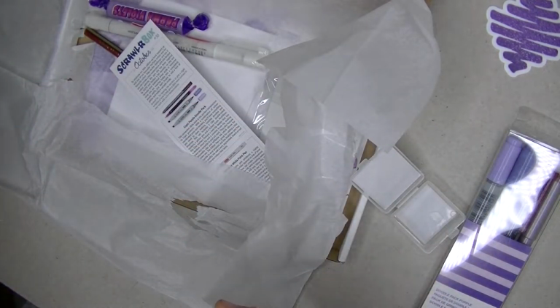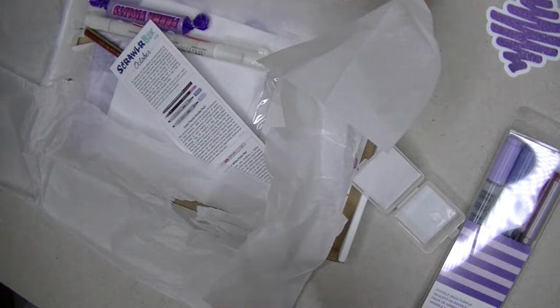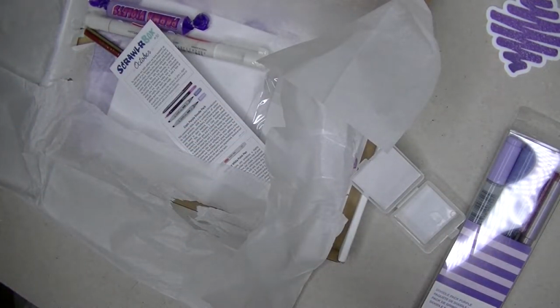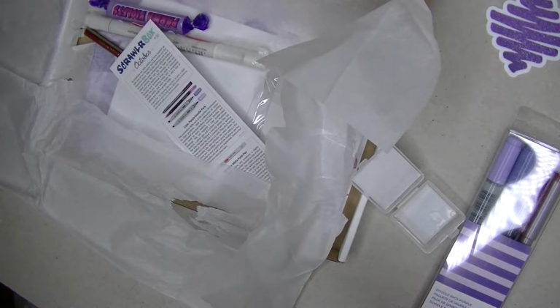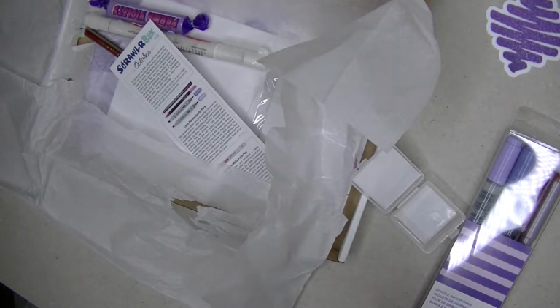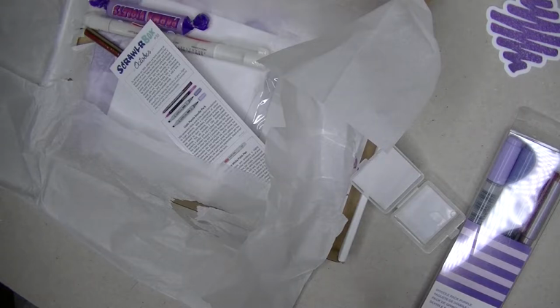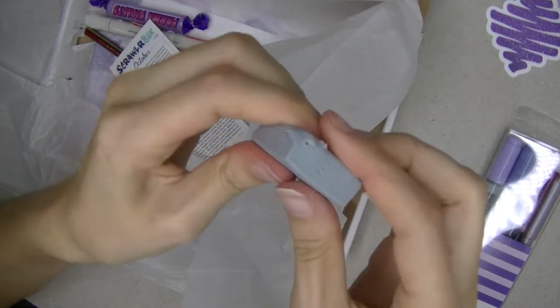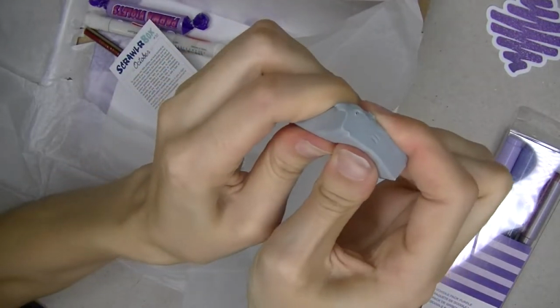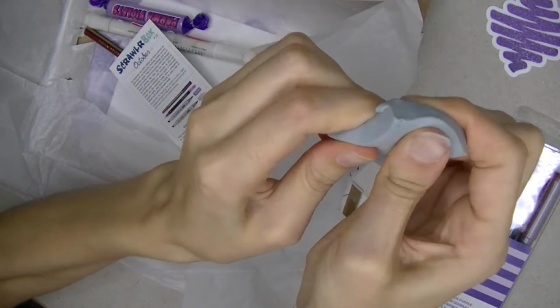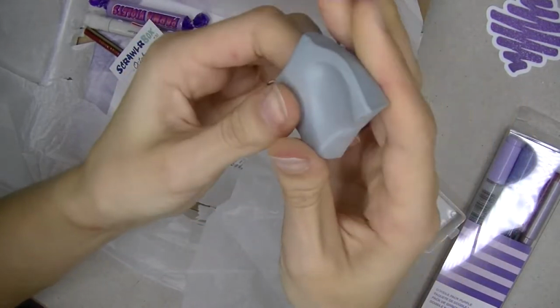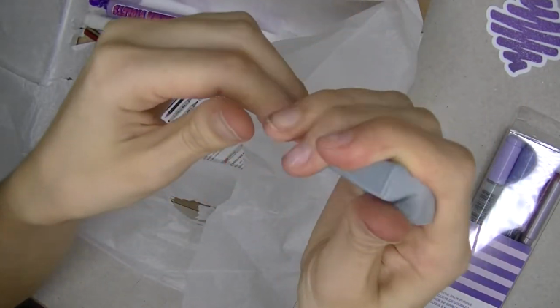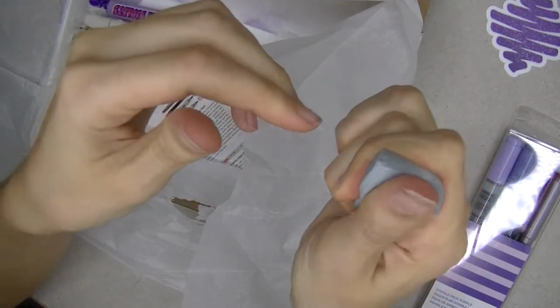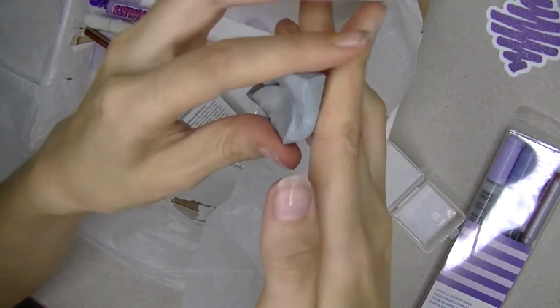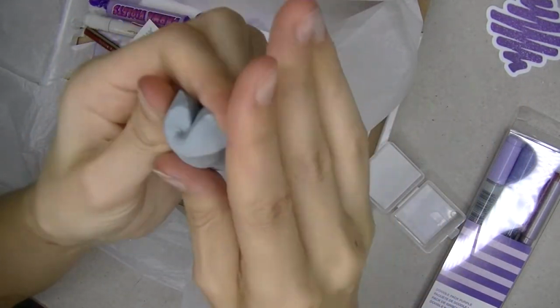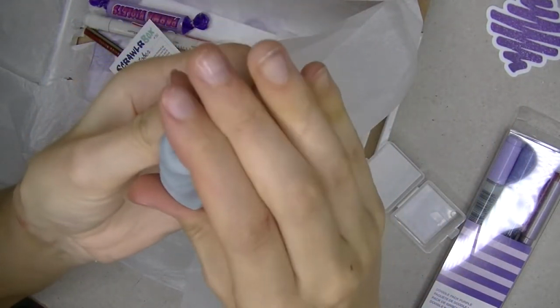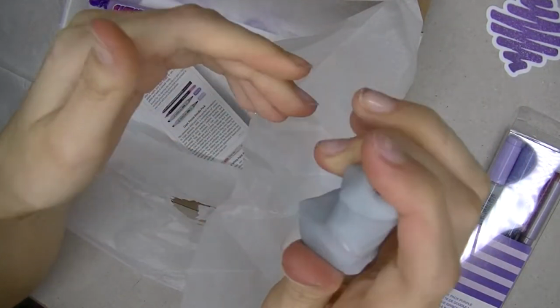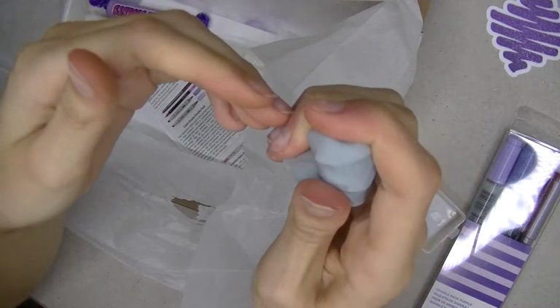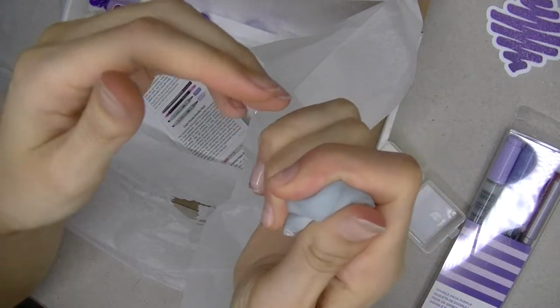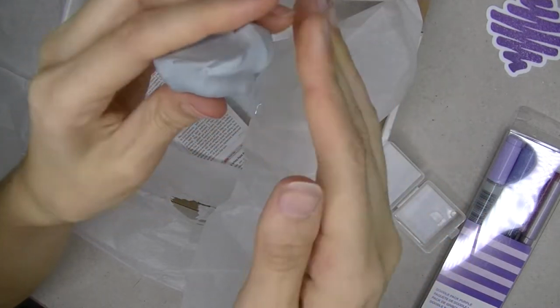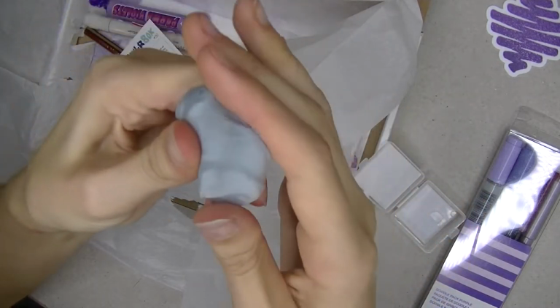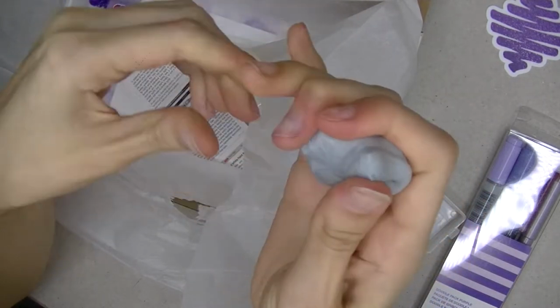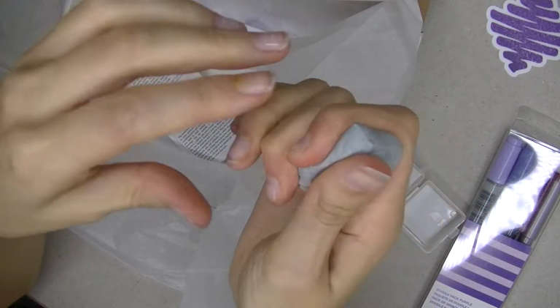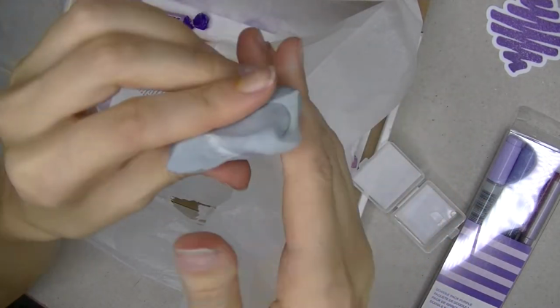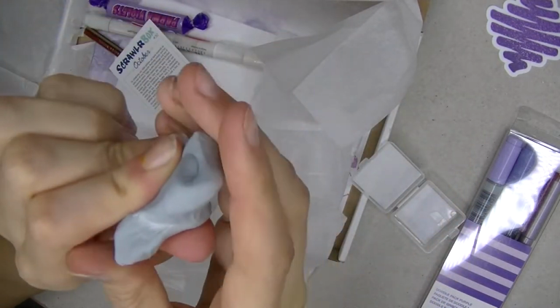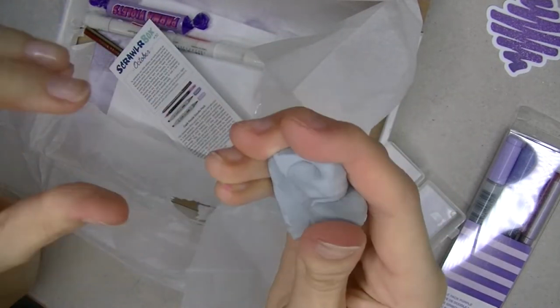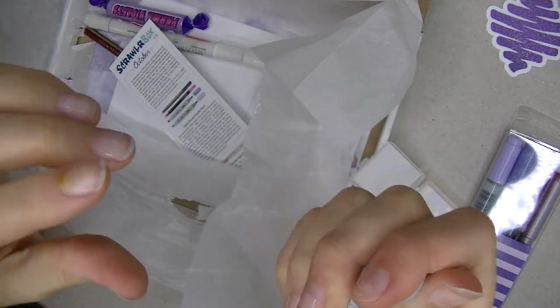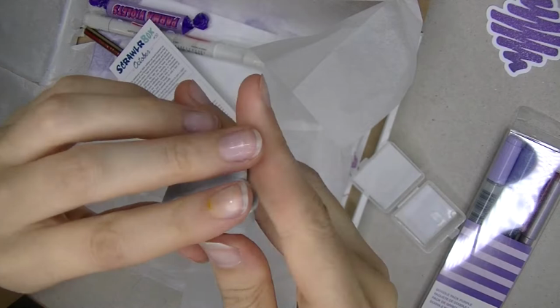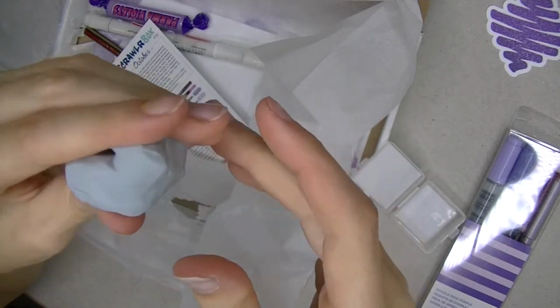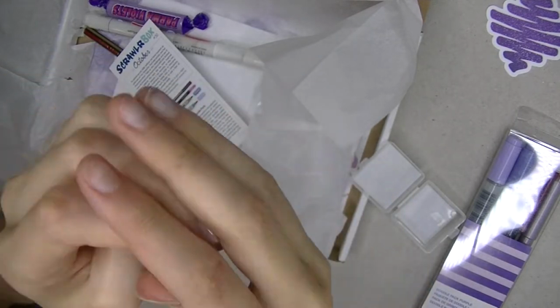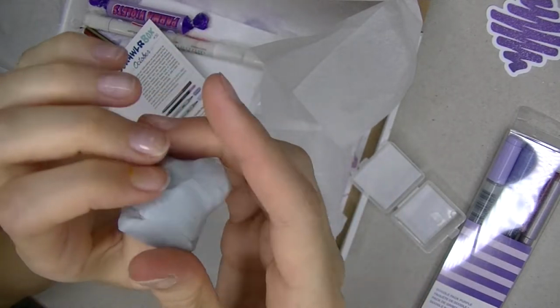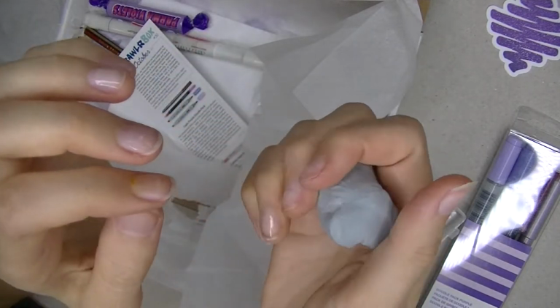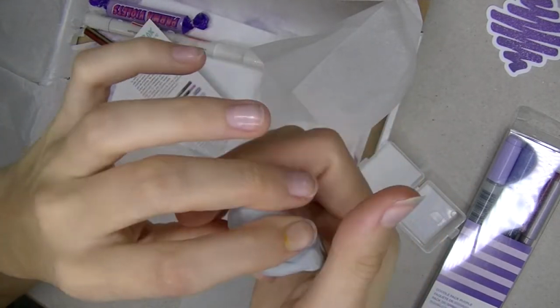If you know her, you know what I mean. Quite interesting texture — not too hard, not too soft. I really love this kneaded eraser.